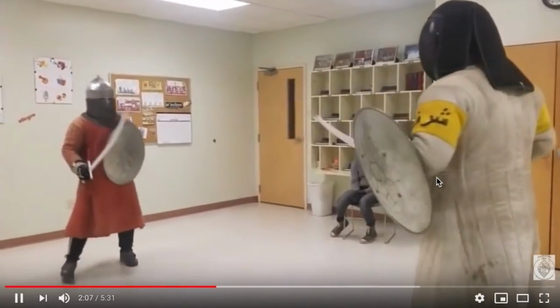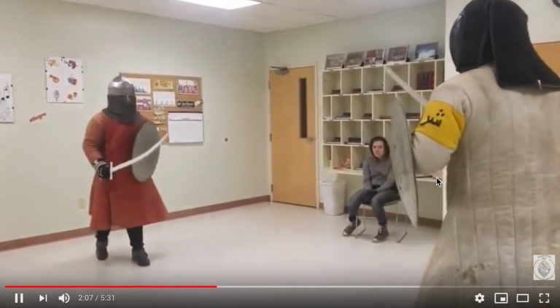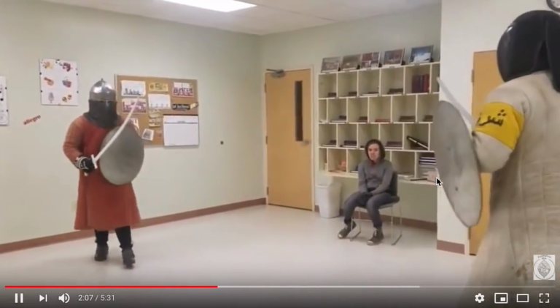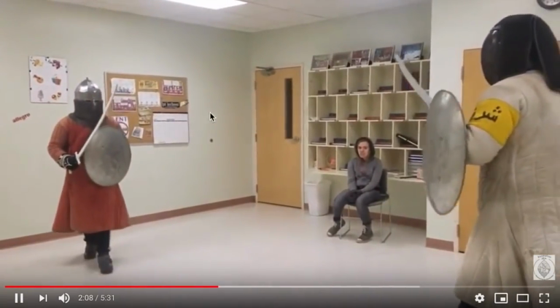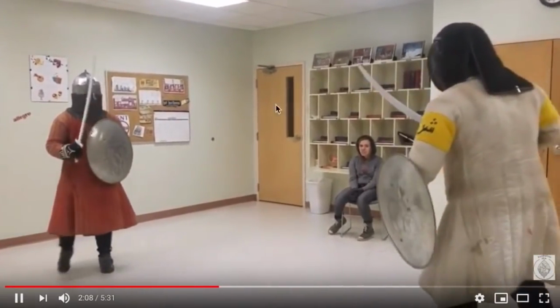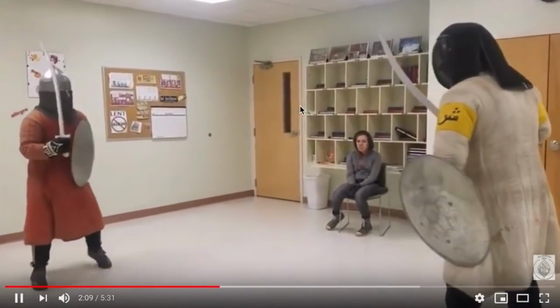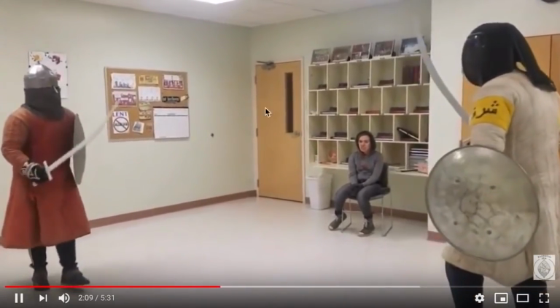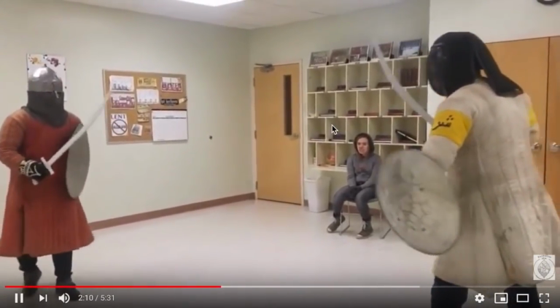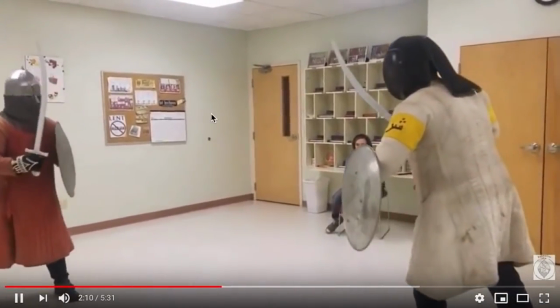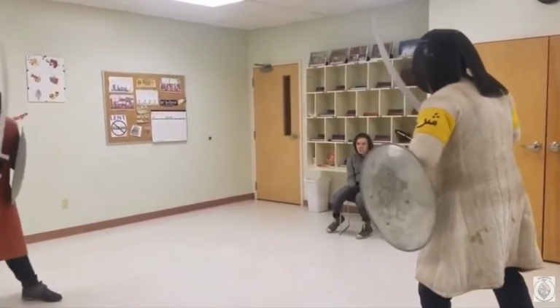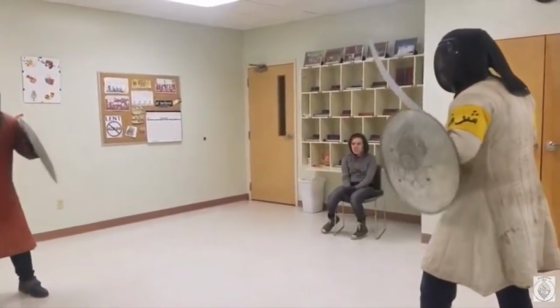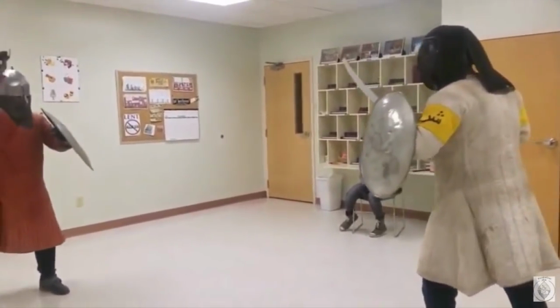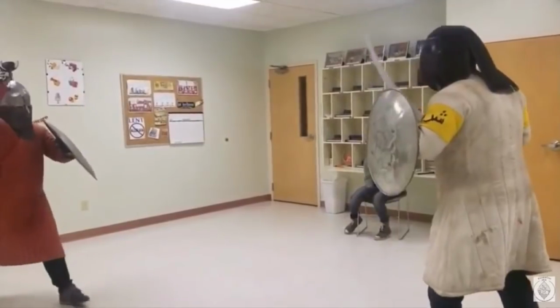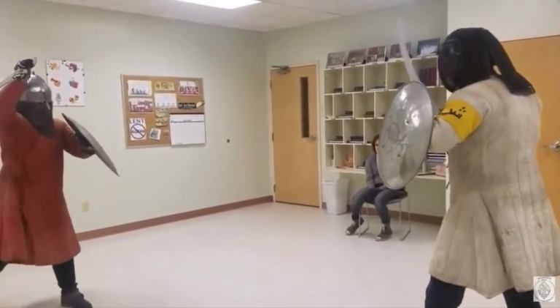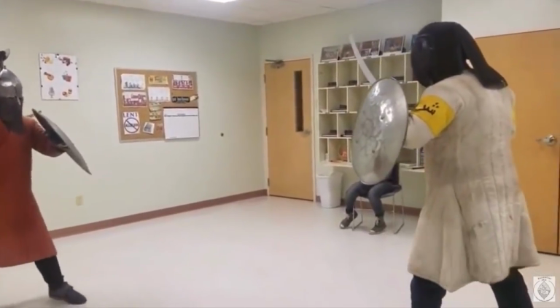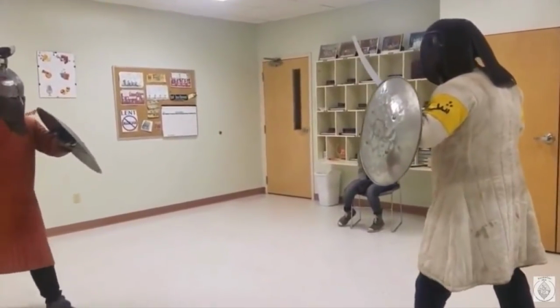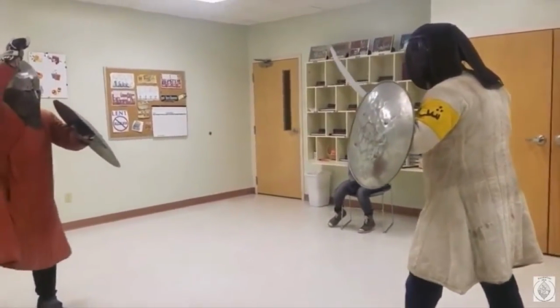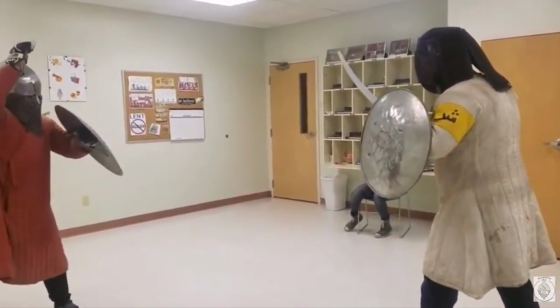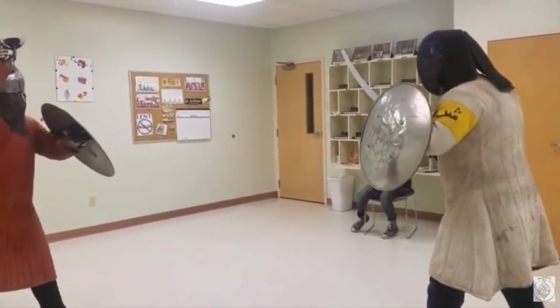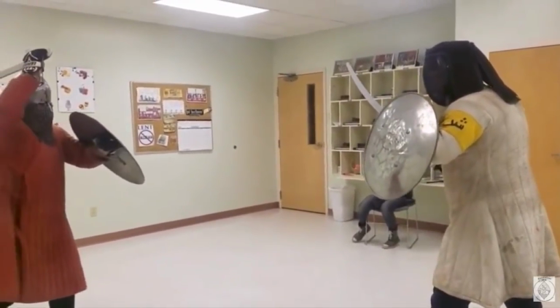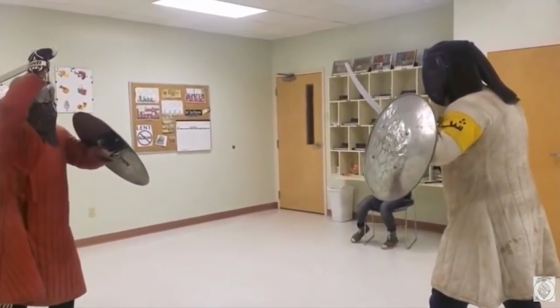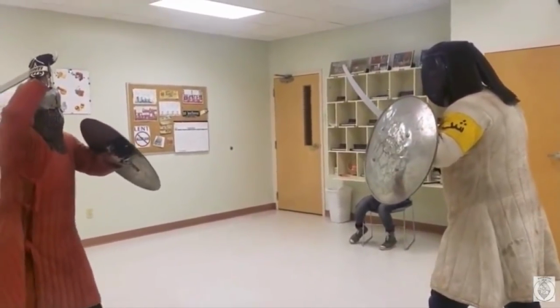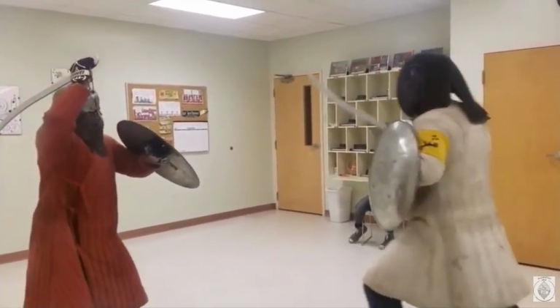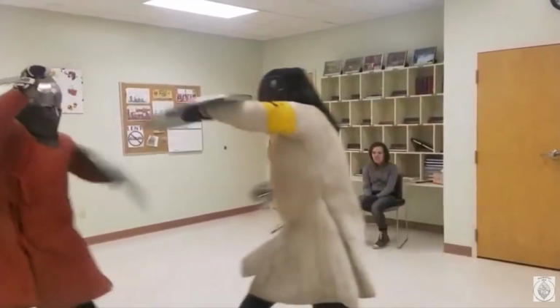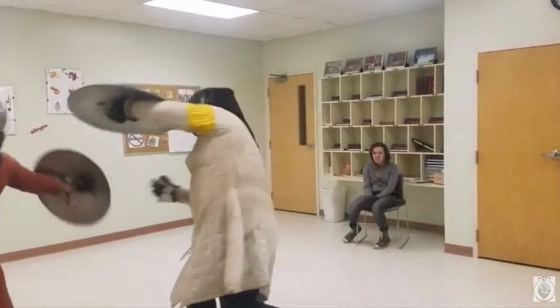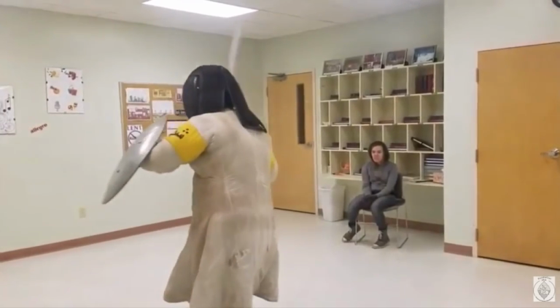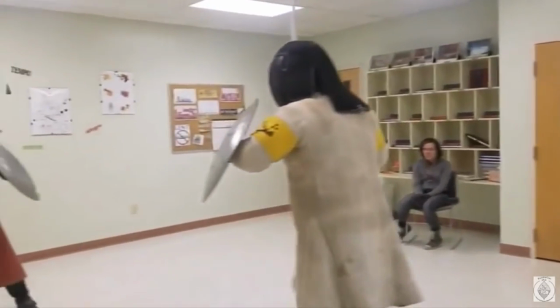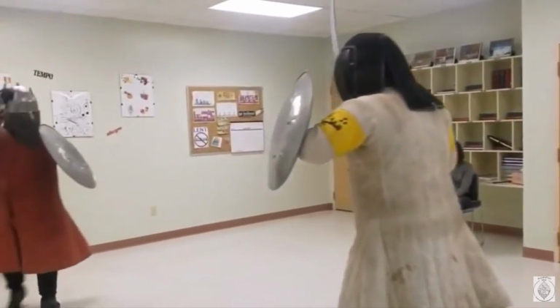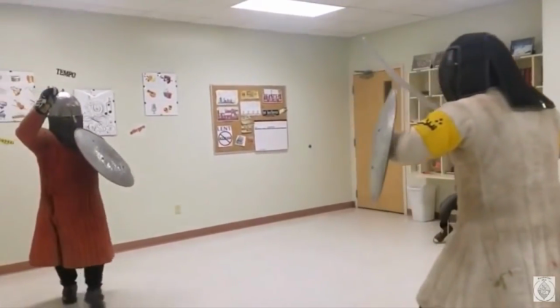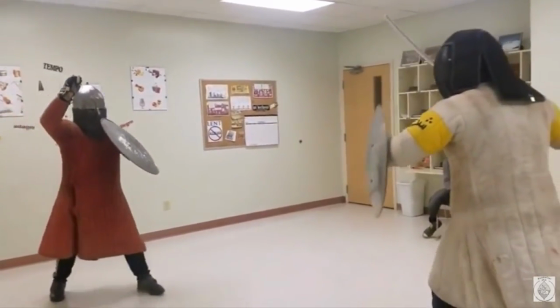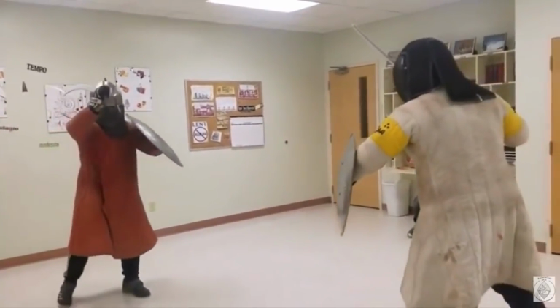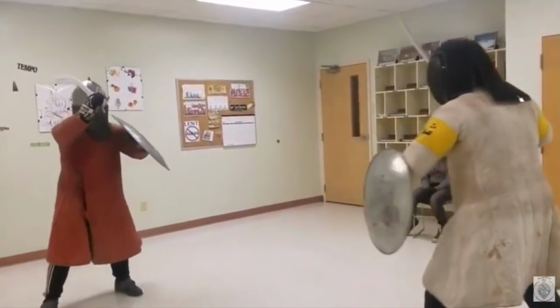But this looks like a match in here. Take it out on your students, right? You're middle schoolers.